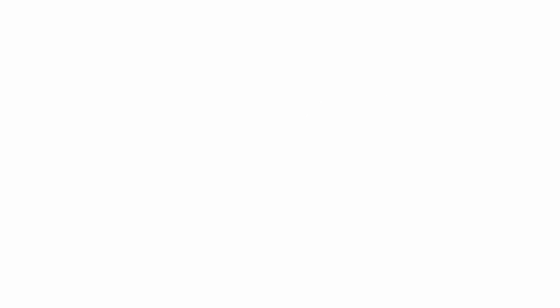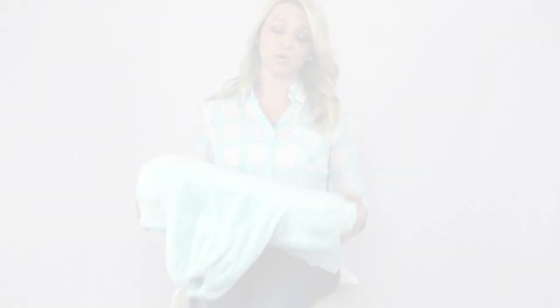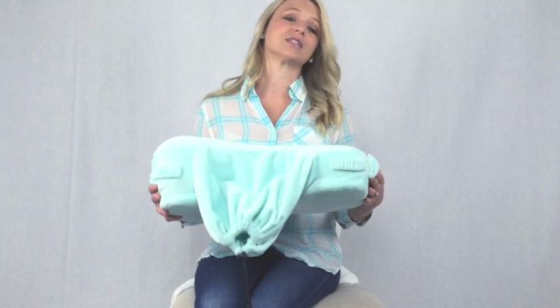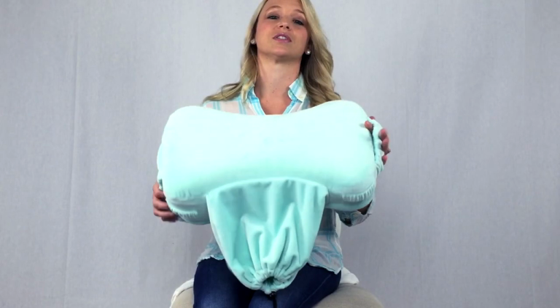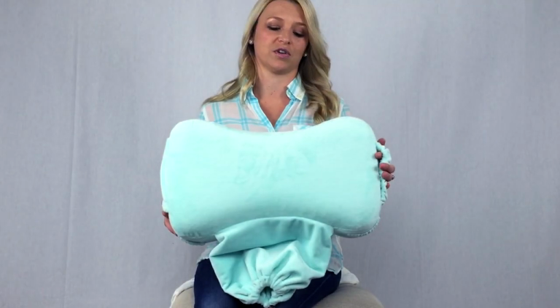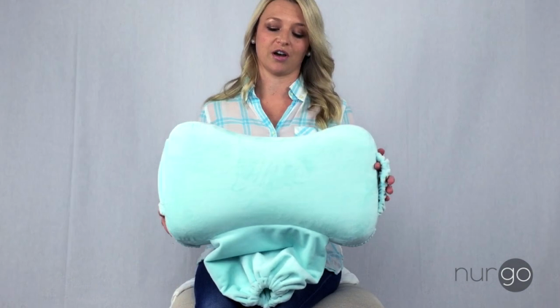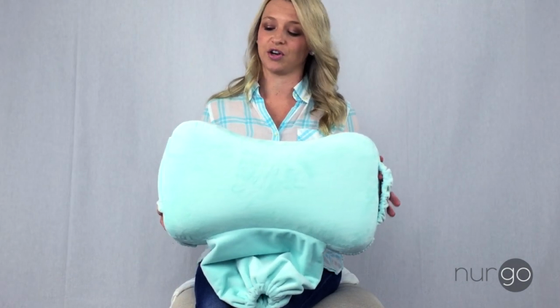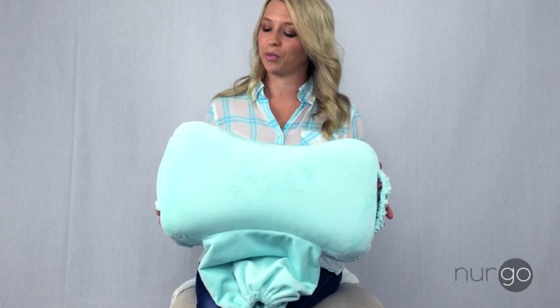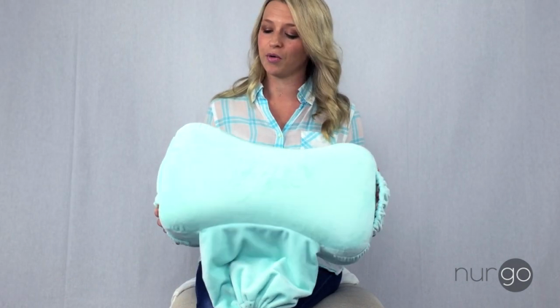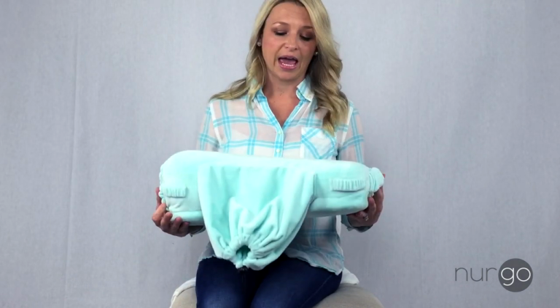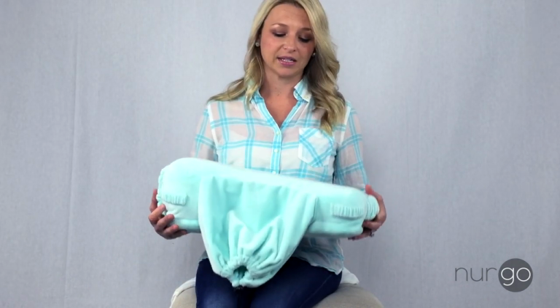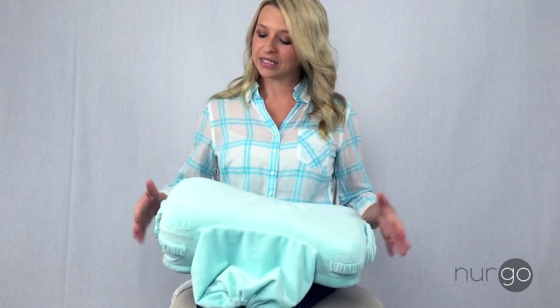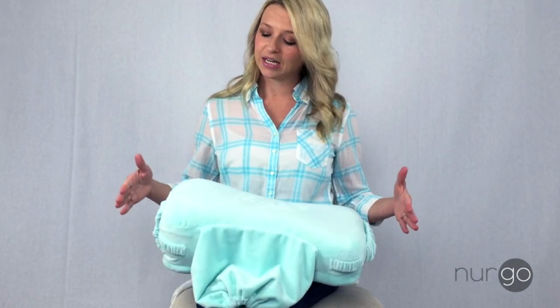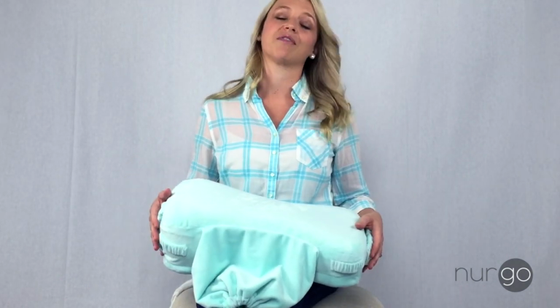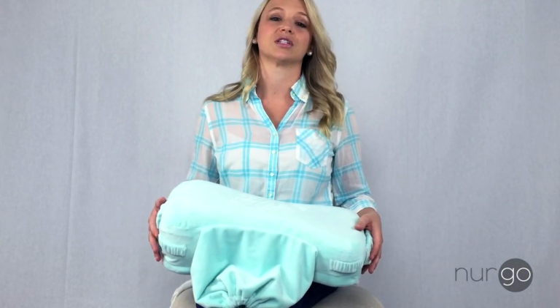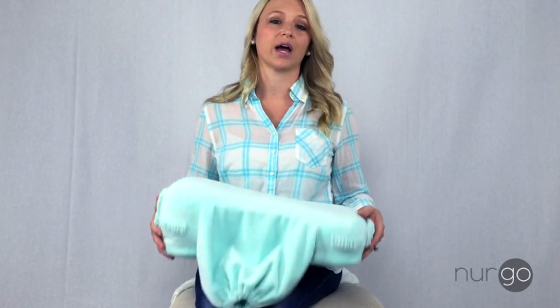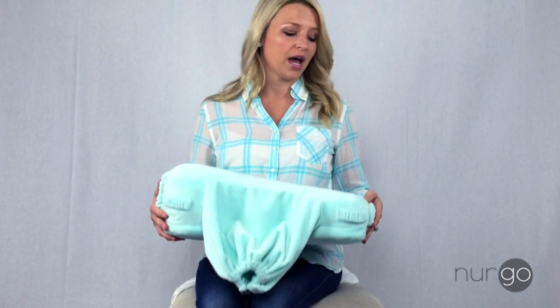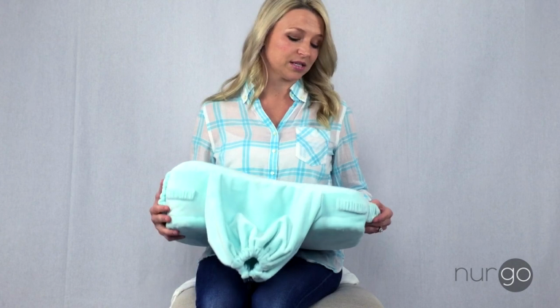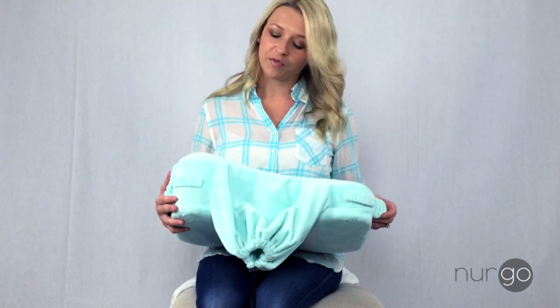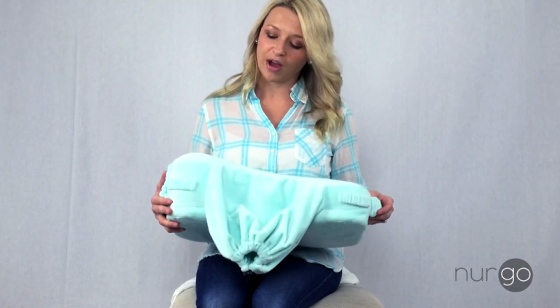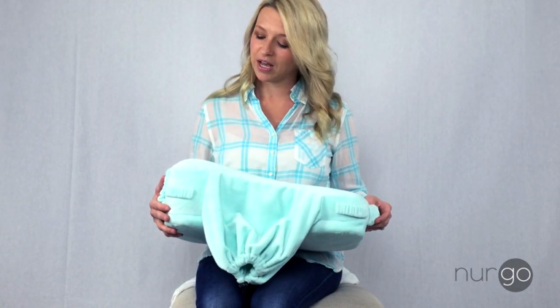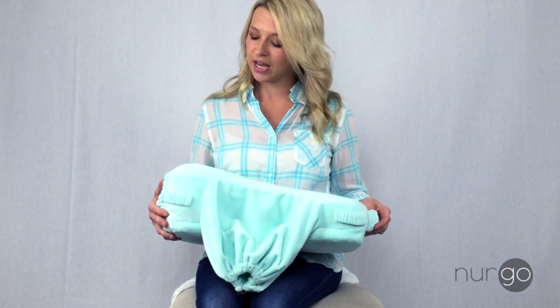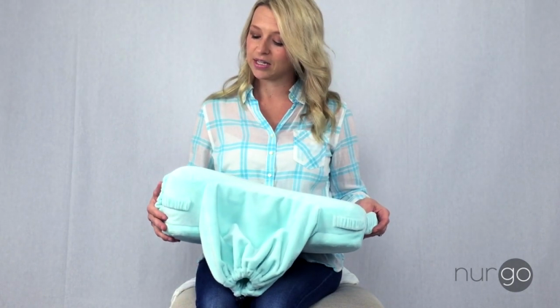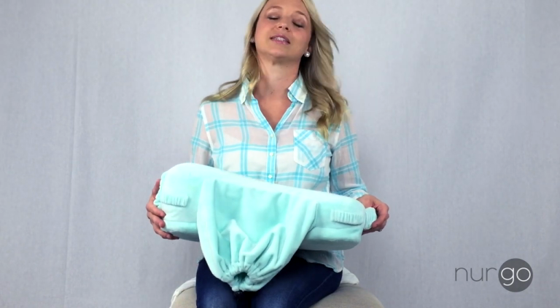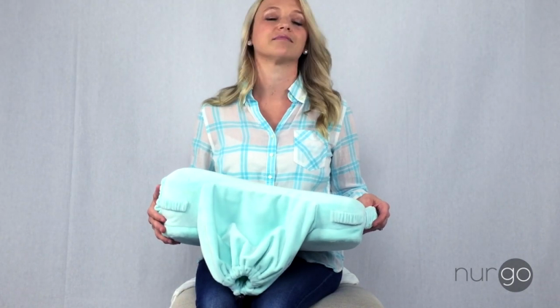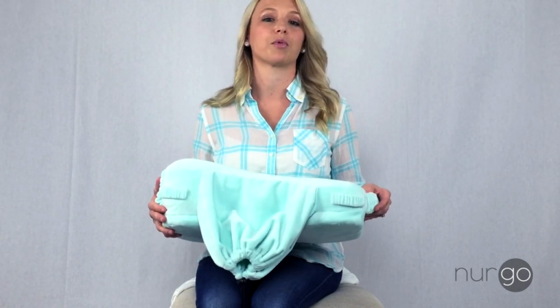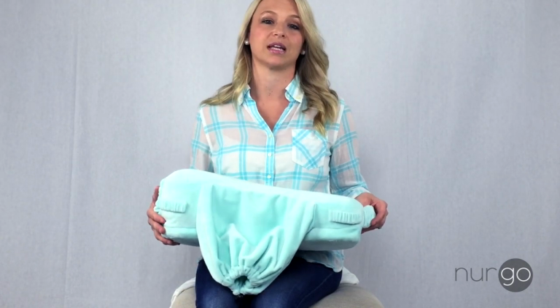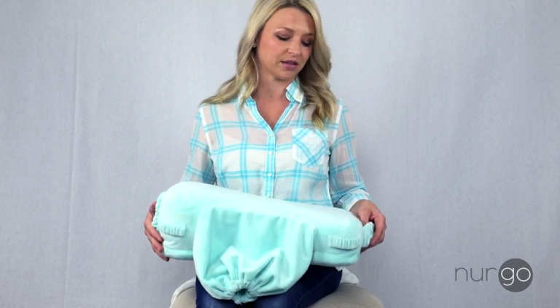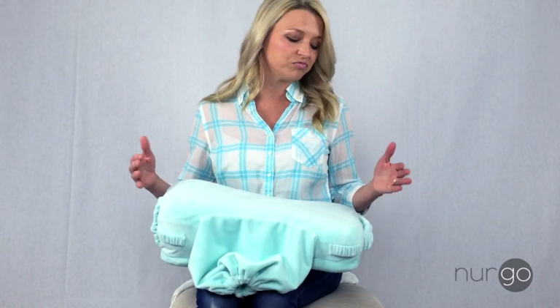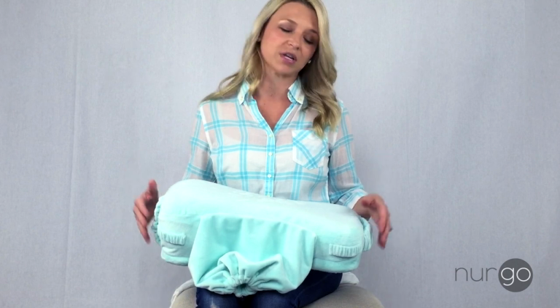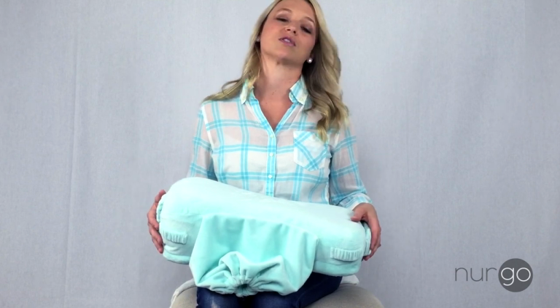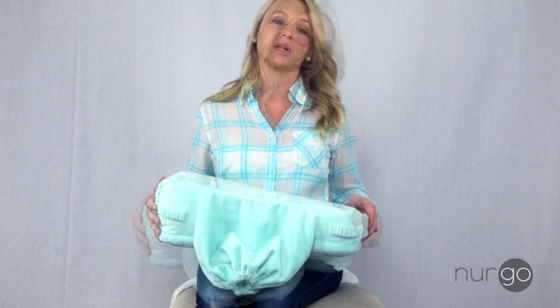This is the full size version of the Nergo pillow and it's 18 and a half inches wide. It's a perfect travel size and it's not compromising the true size of a nursing pillow.